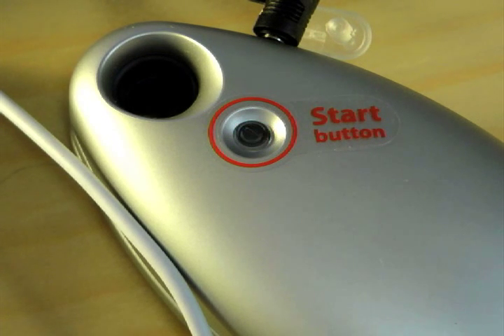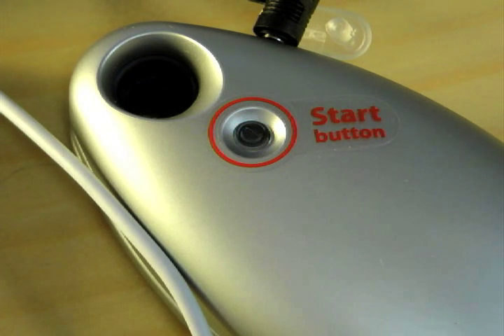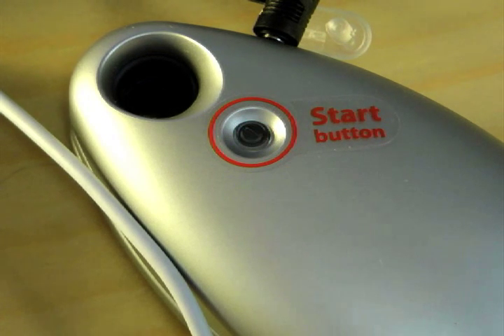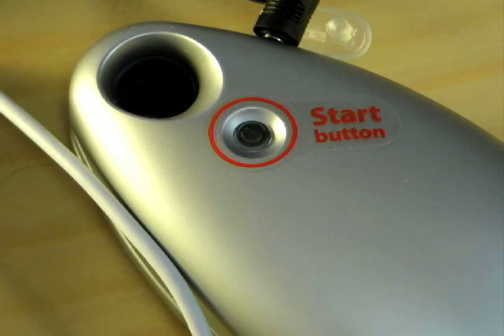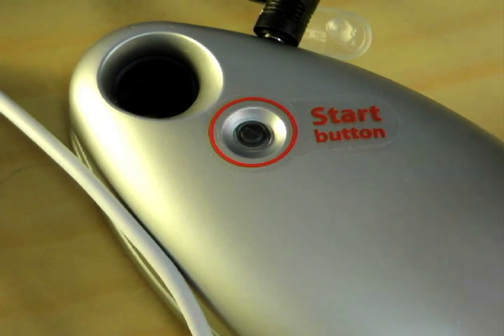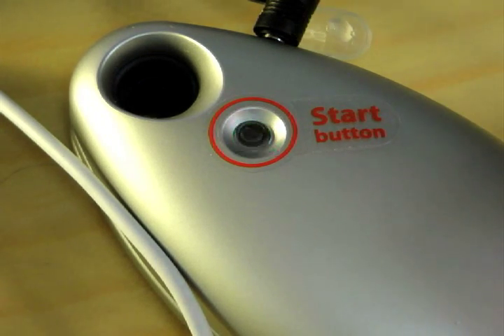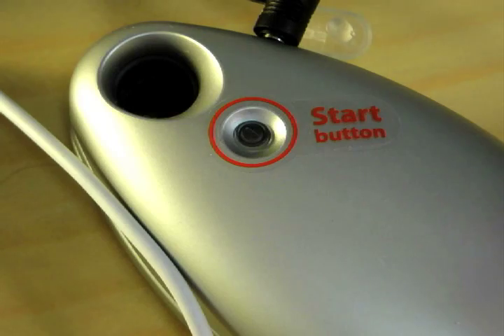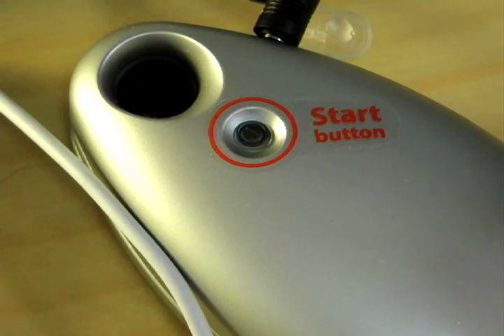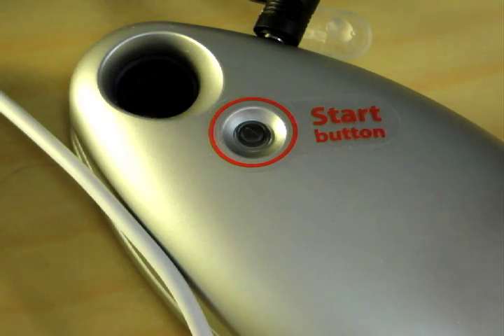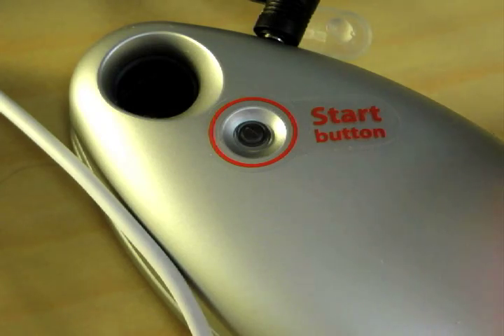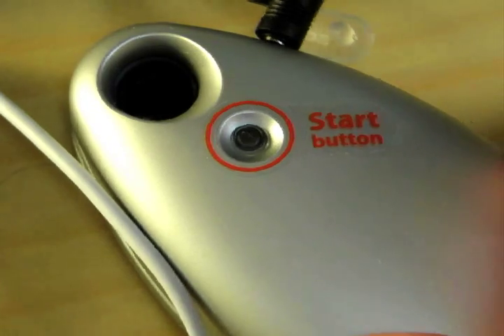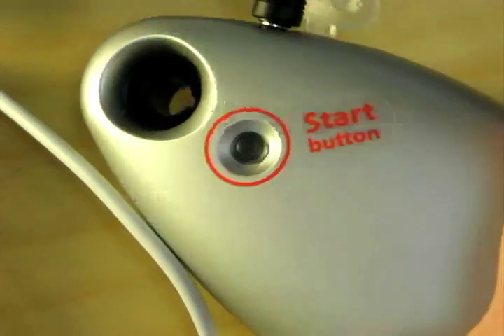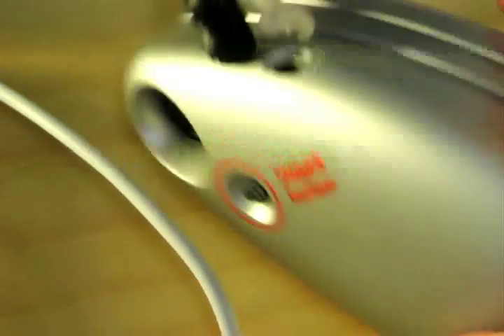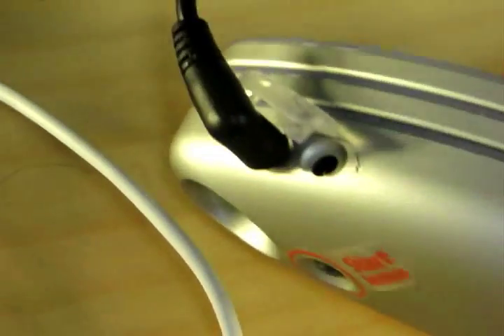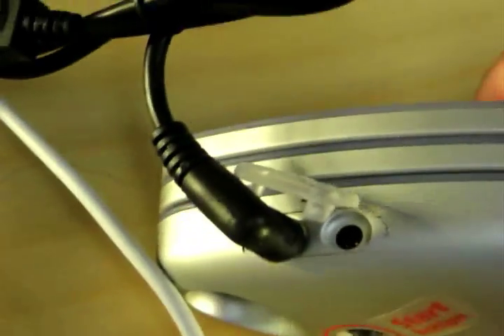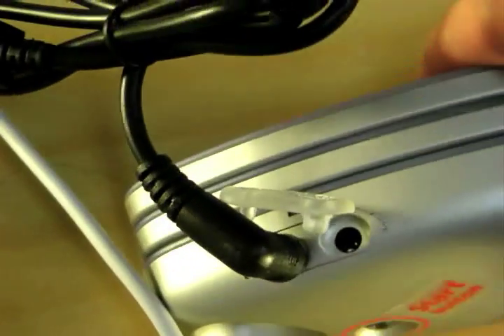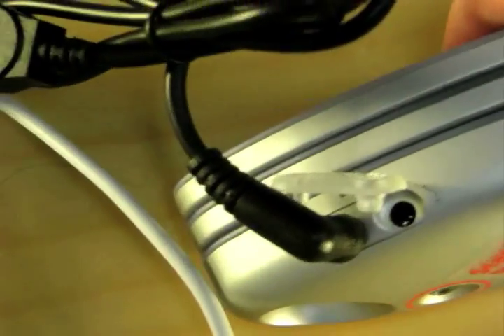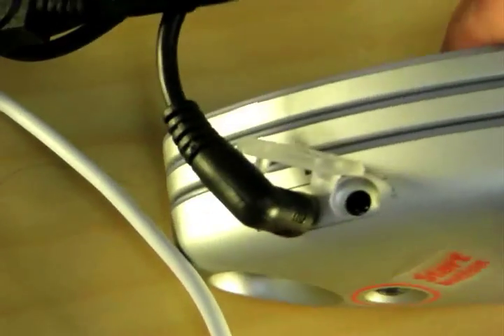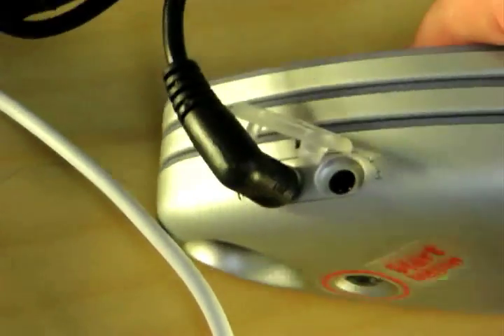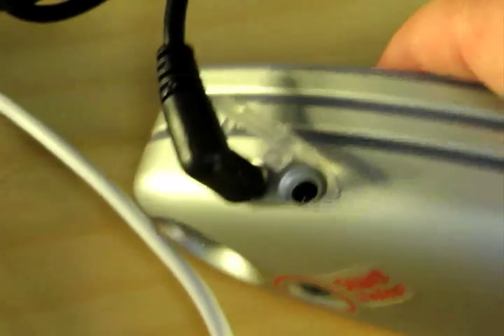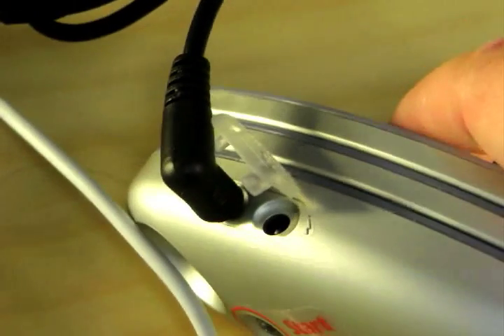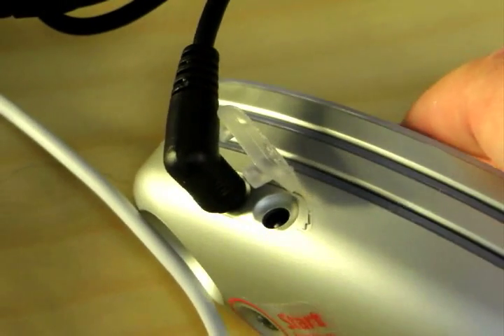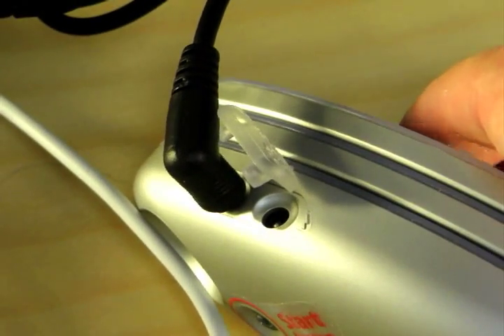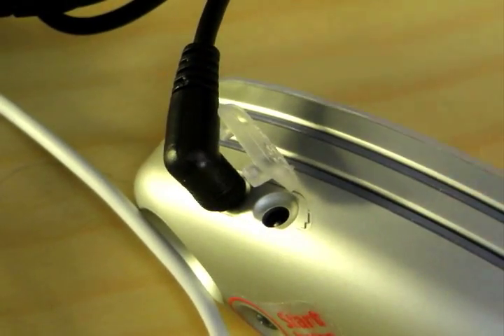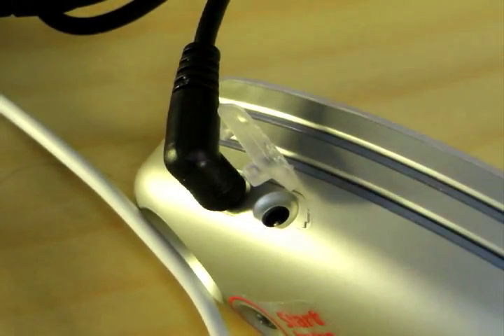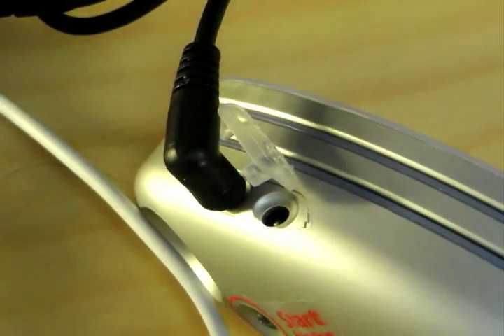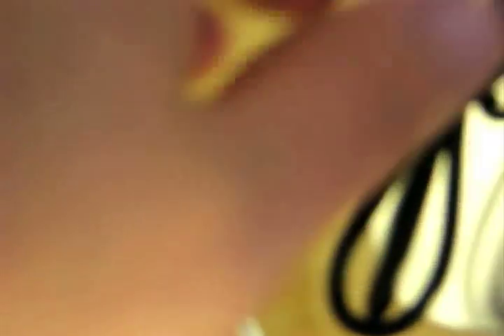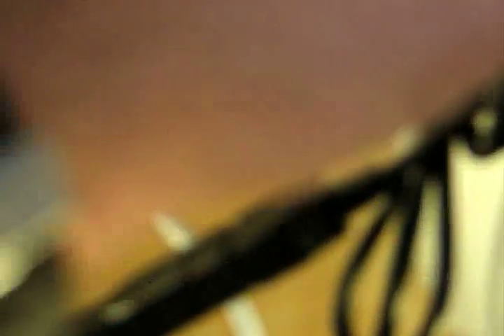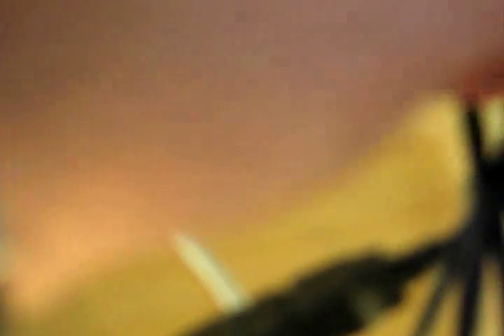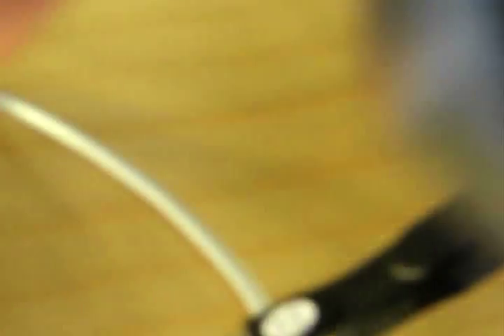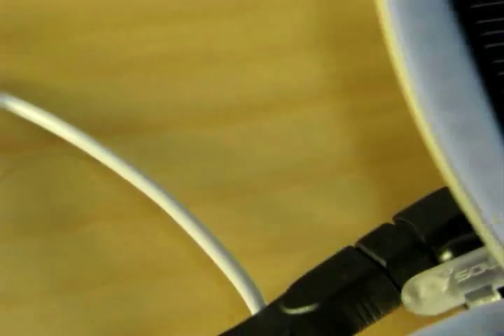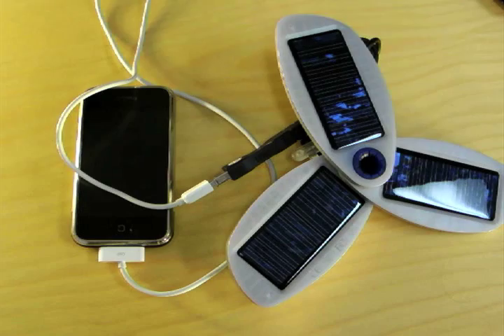The charger contains internal batteries which store enough power to charge most gadgets, including portable video game consoles, GPS units, iPods, mobile phones, and cameras.